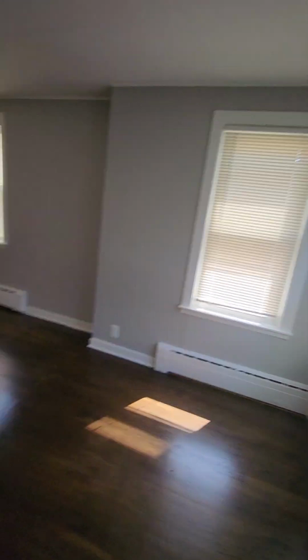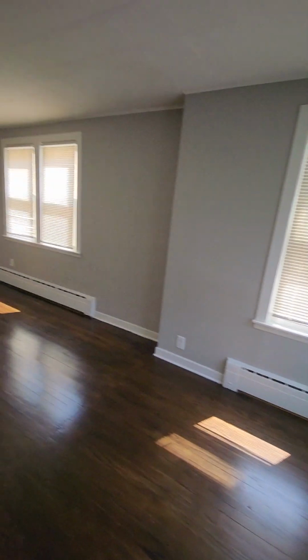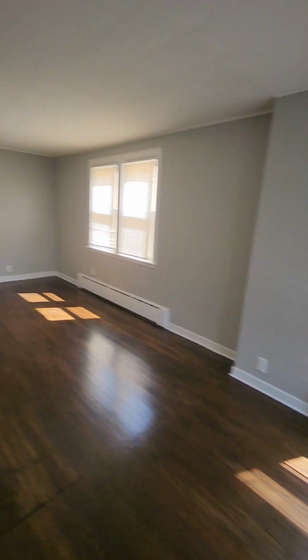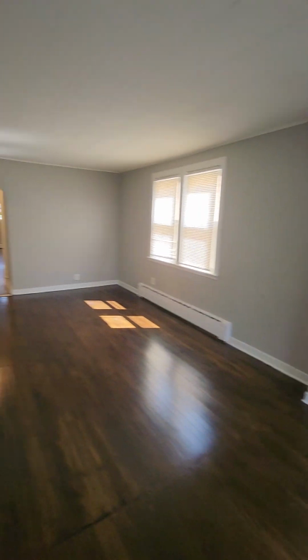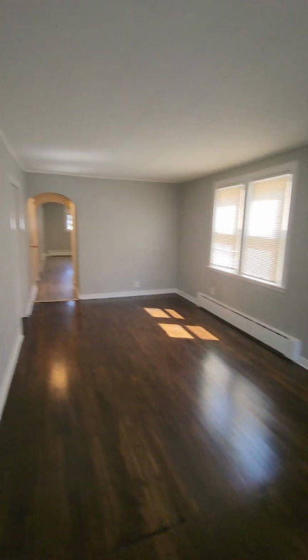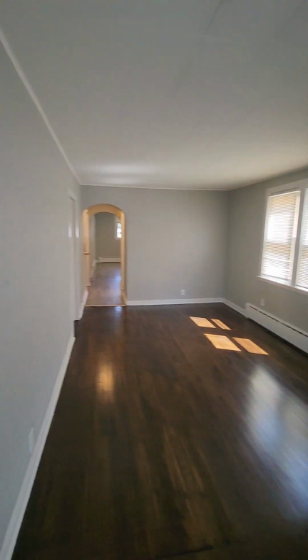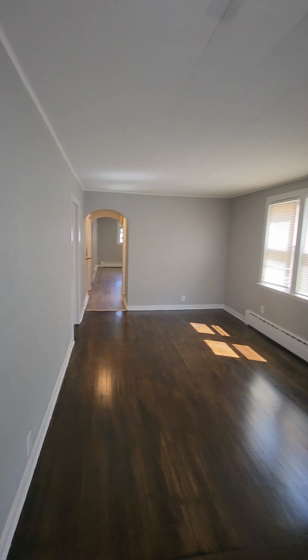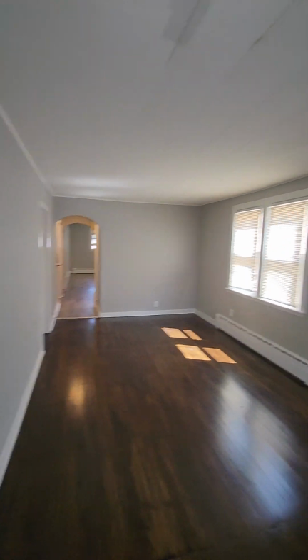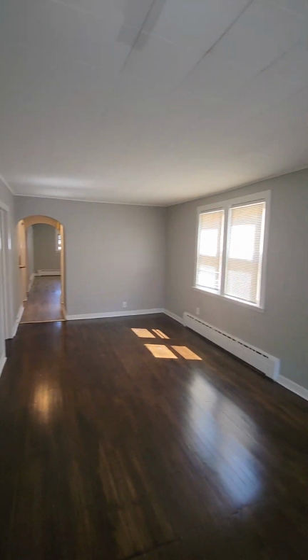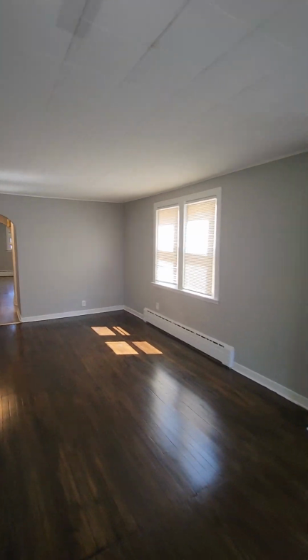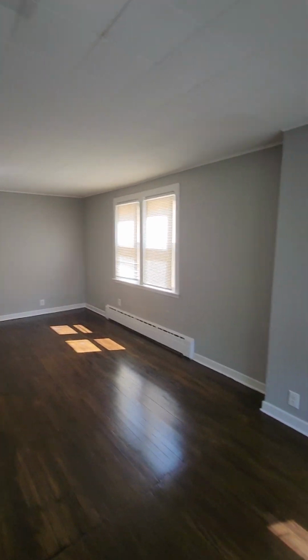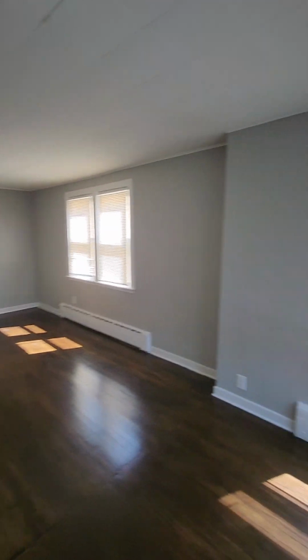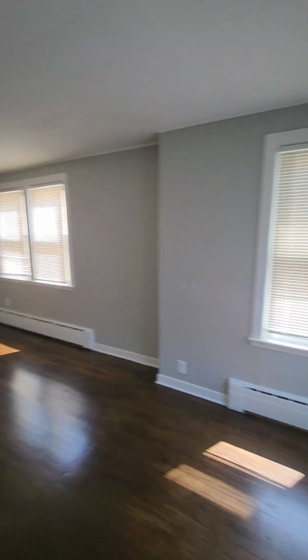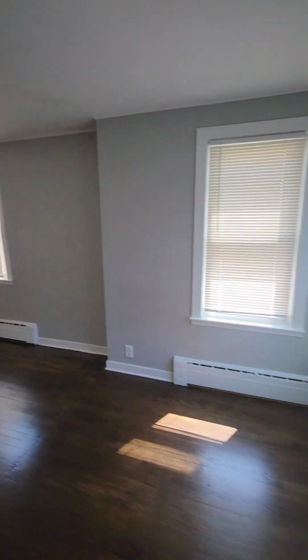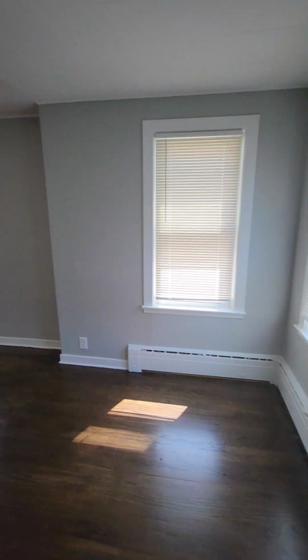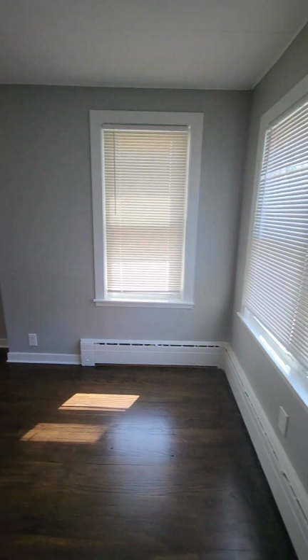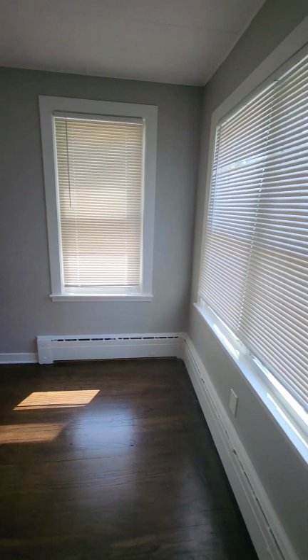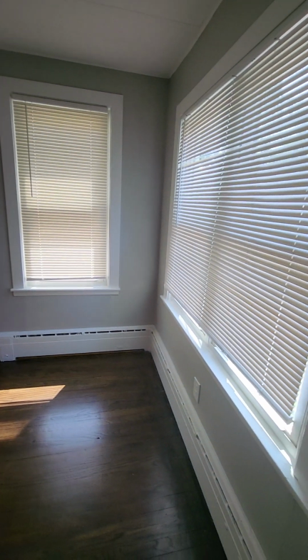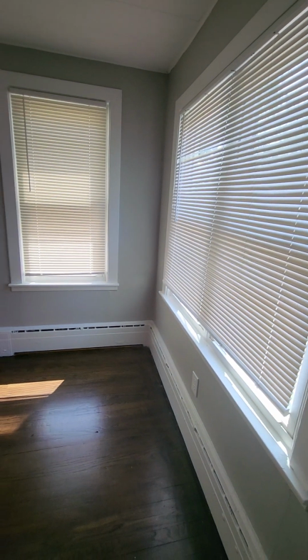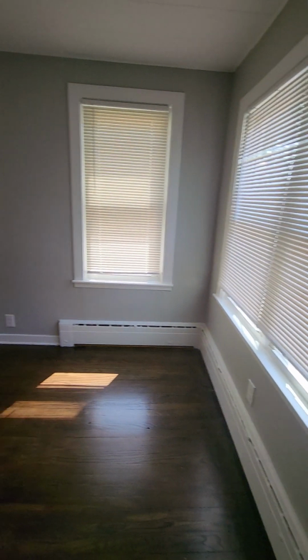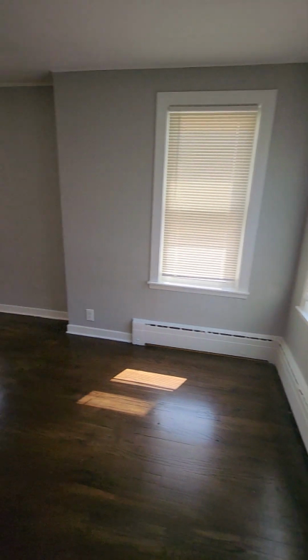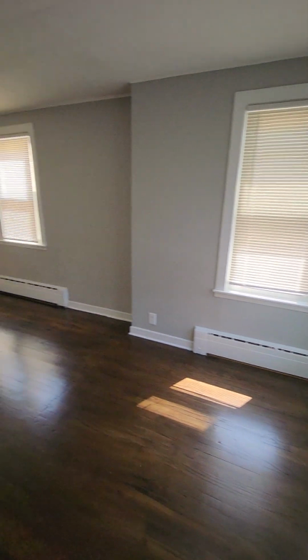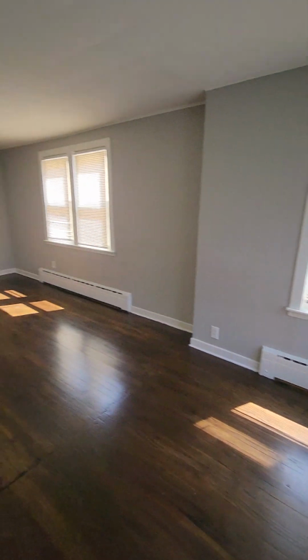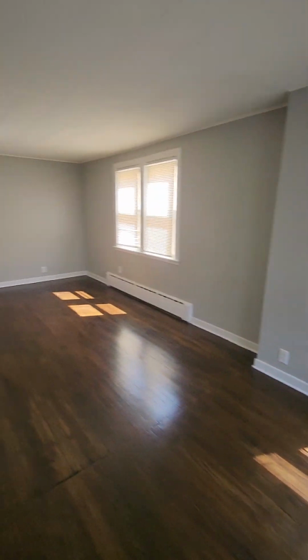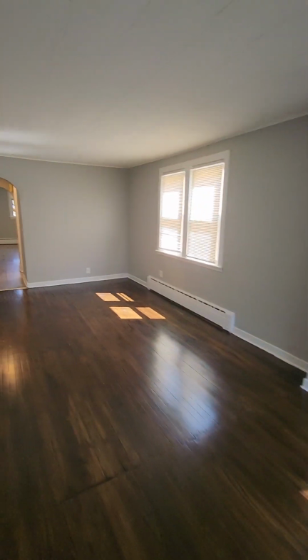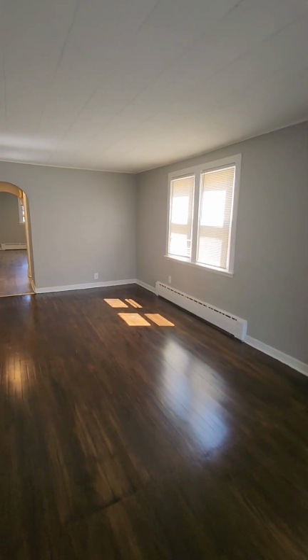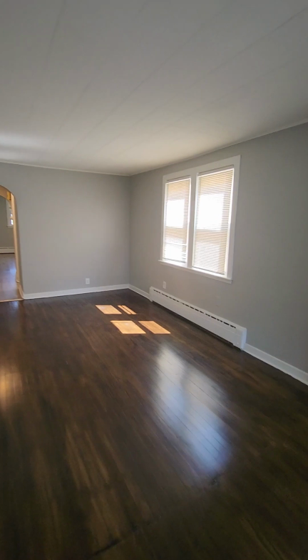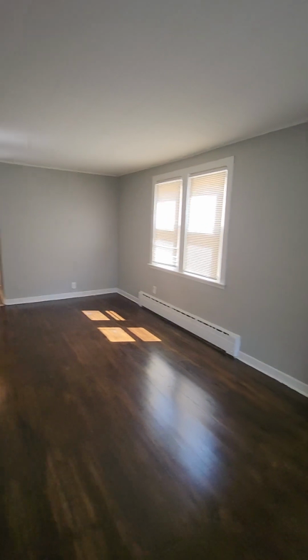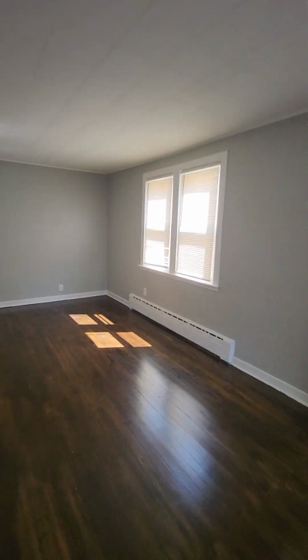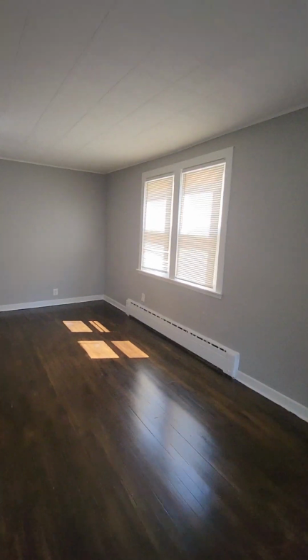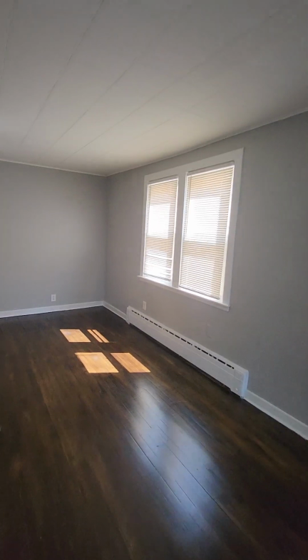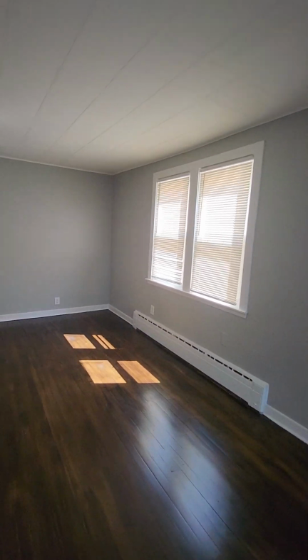And here we have a large front room. Let's take a look at it from a different direction.